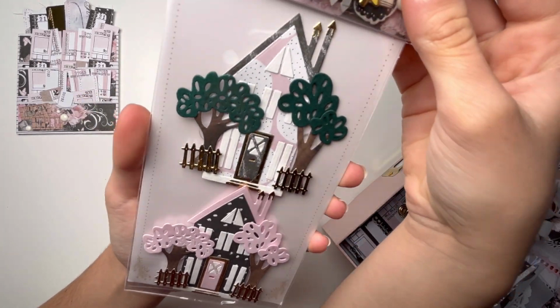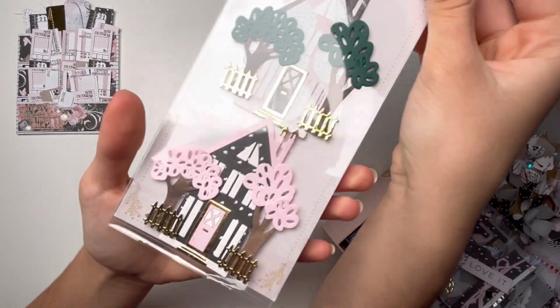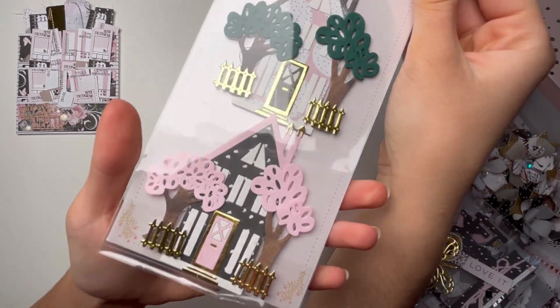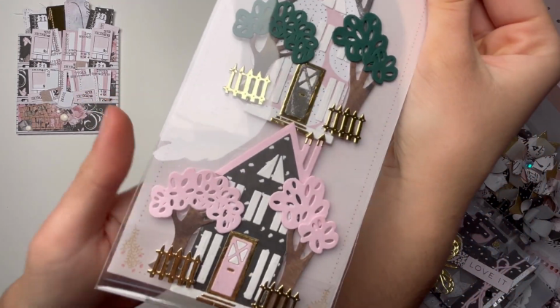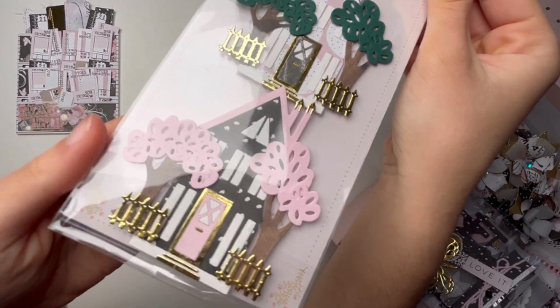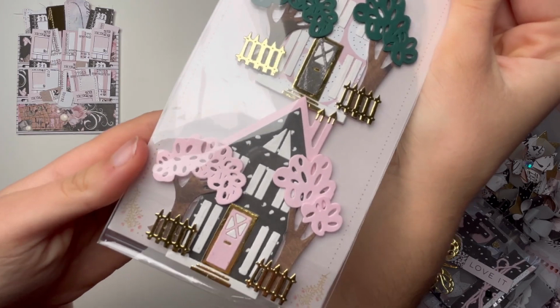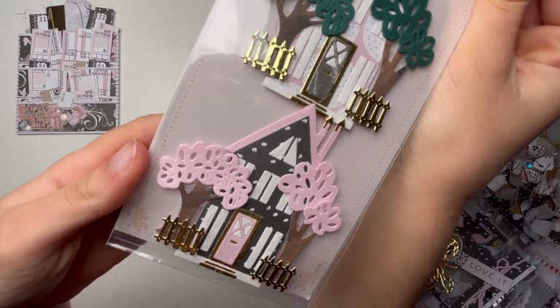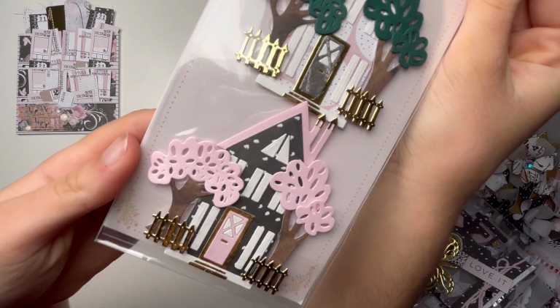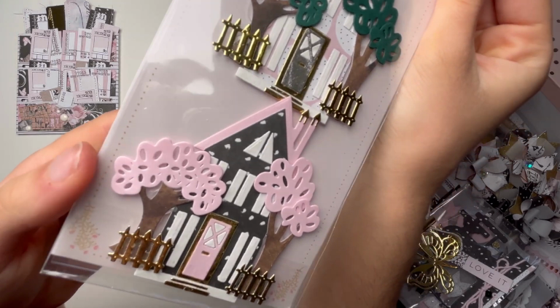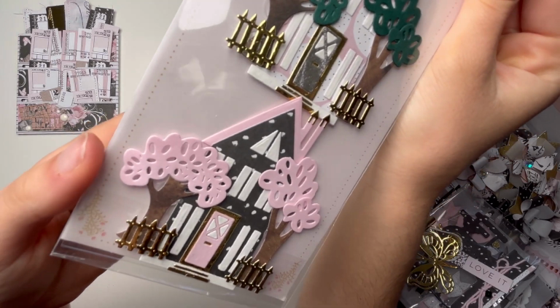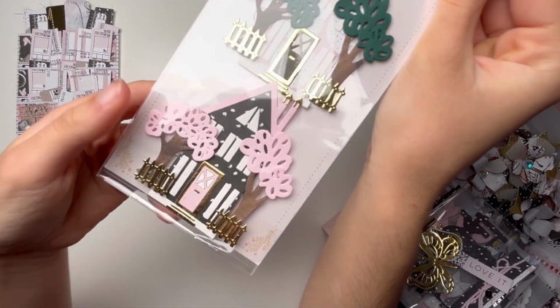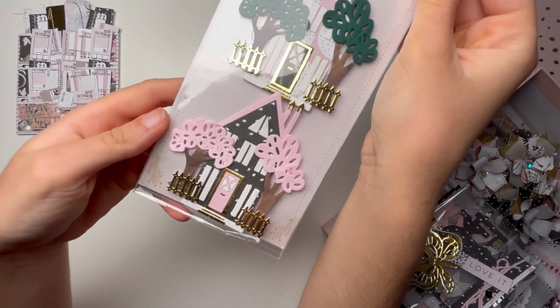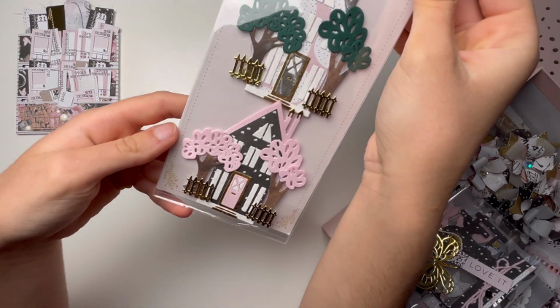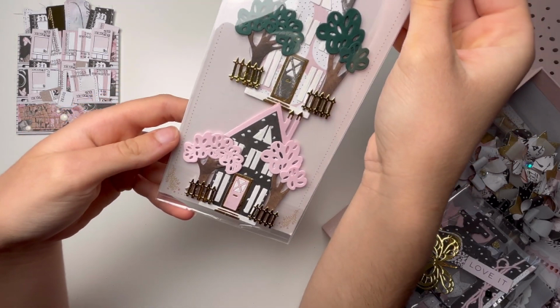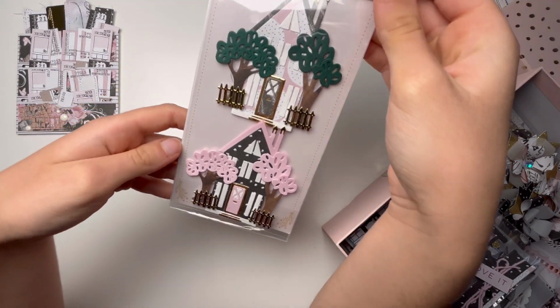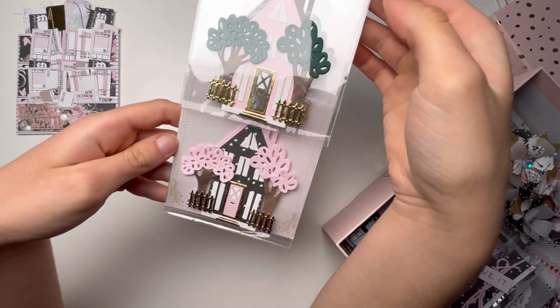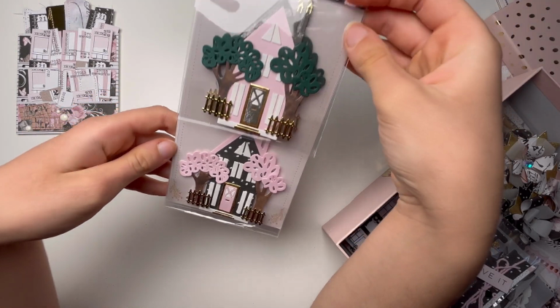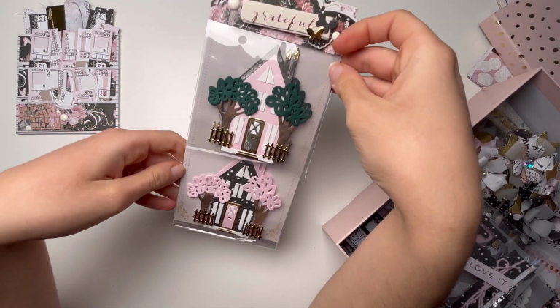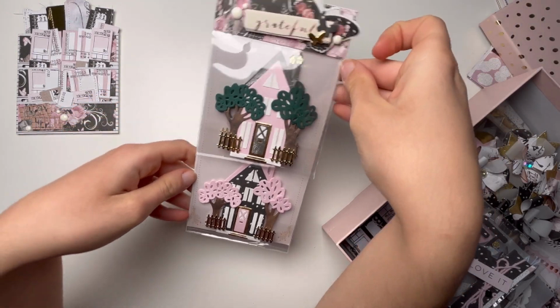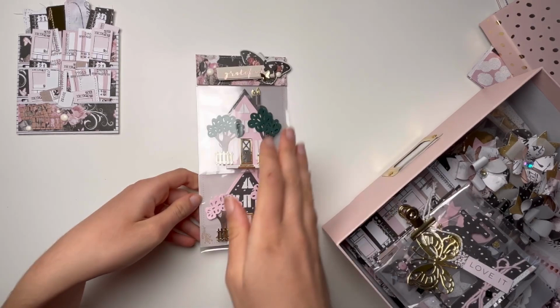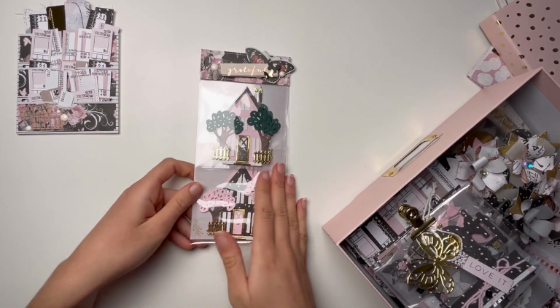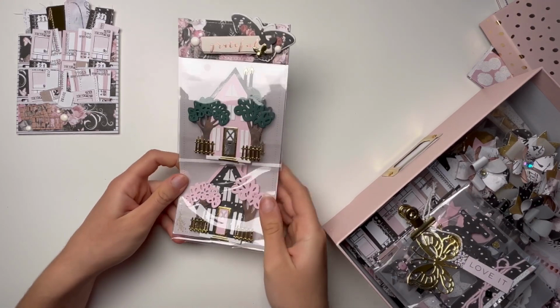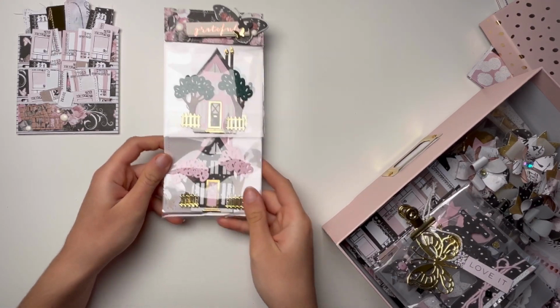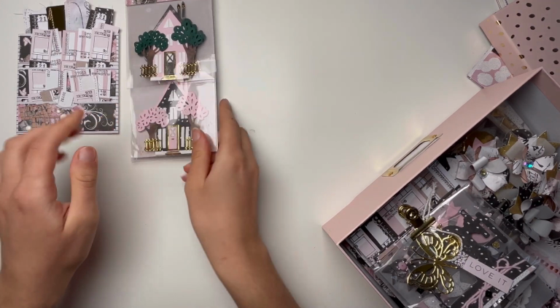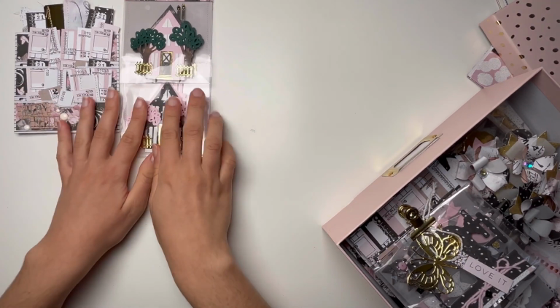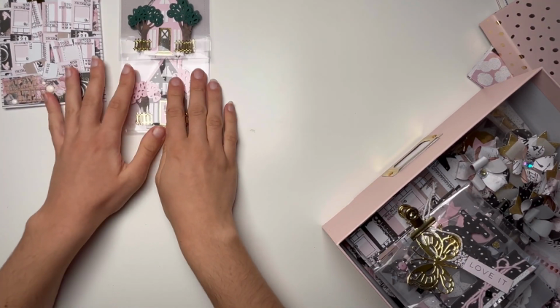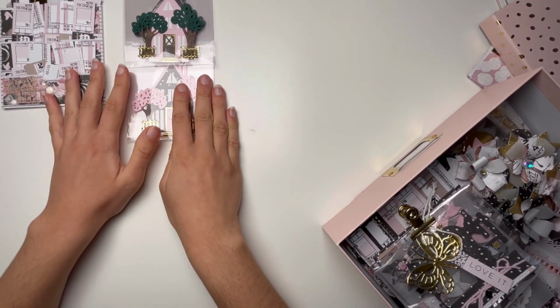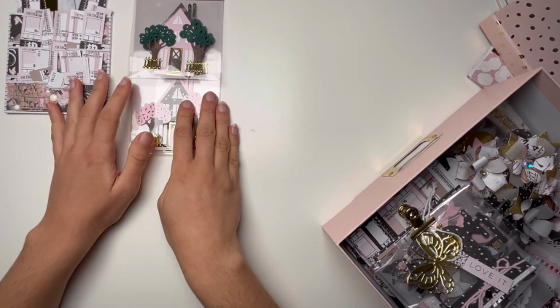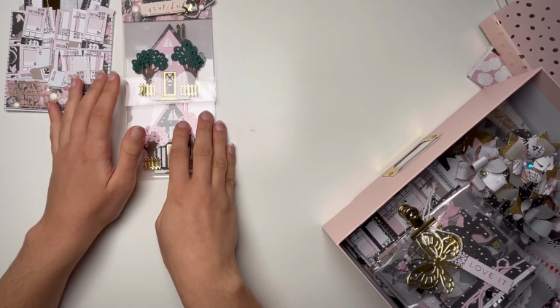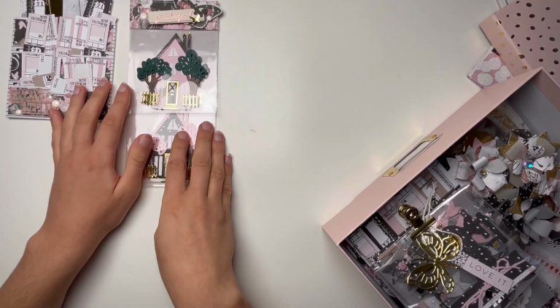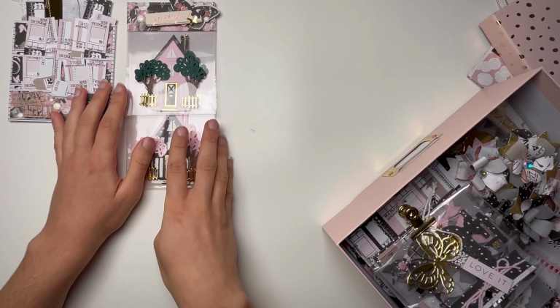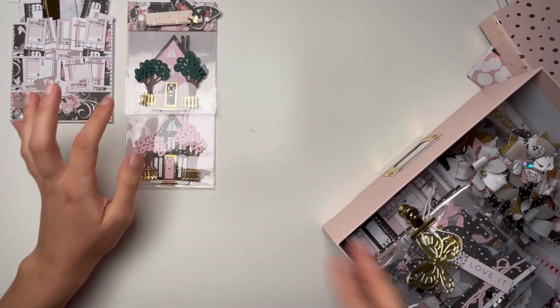This one has green trees, and then we also have this version which is really pretty — I love this one with the pink trees, it looks gorgeous. I love these houses so much.